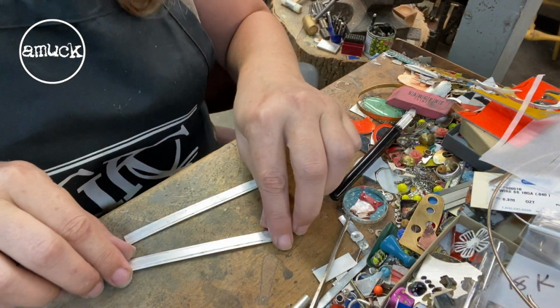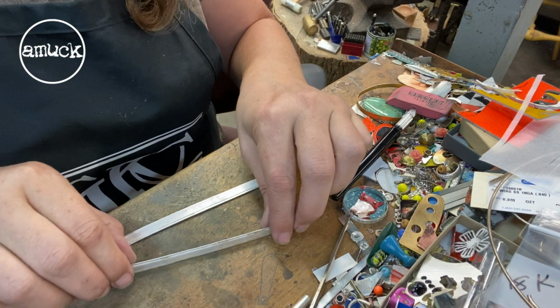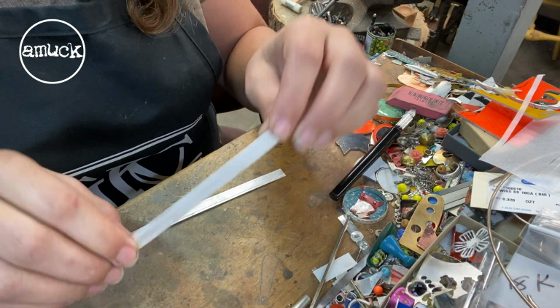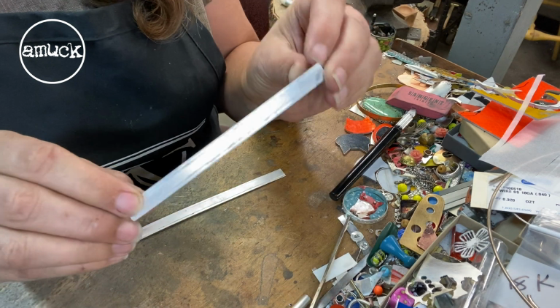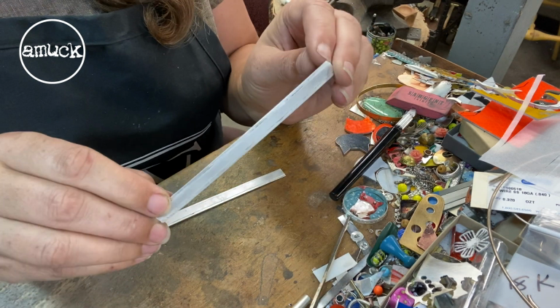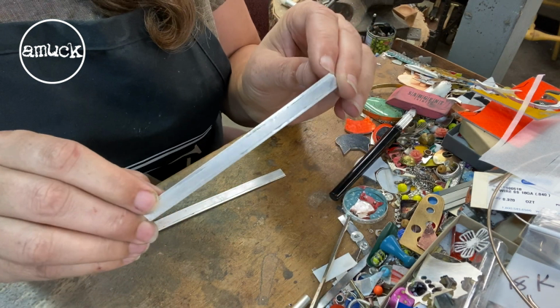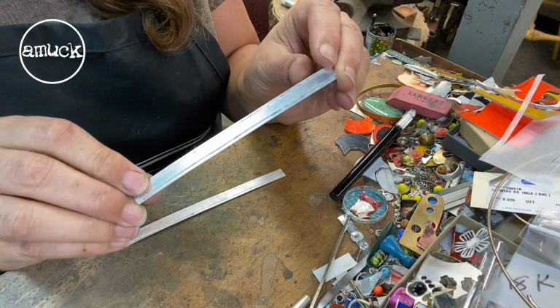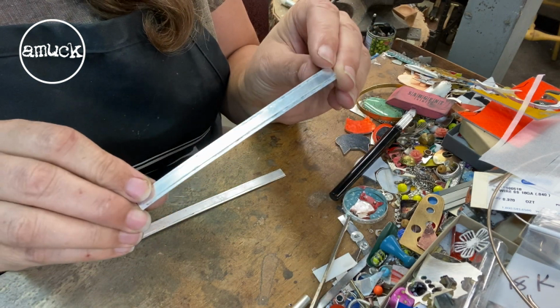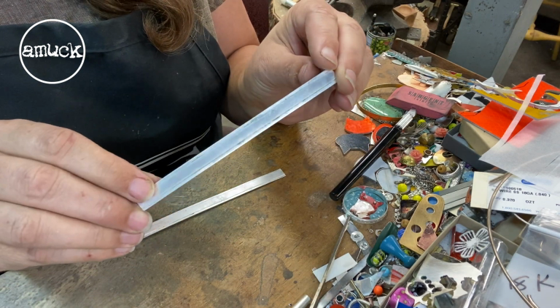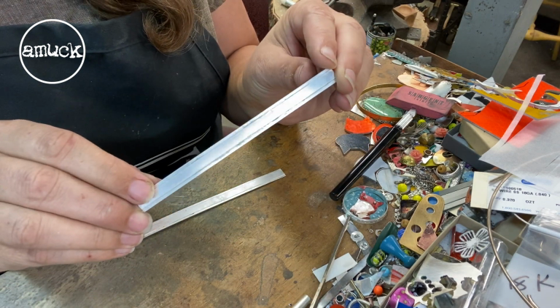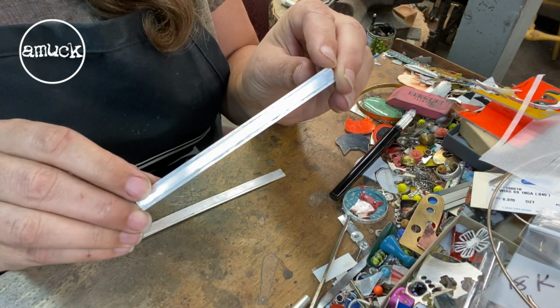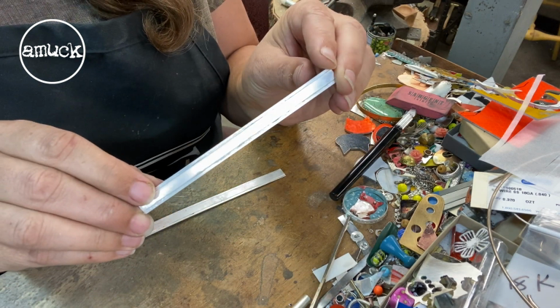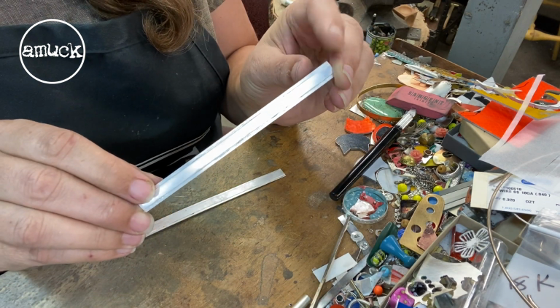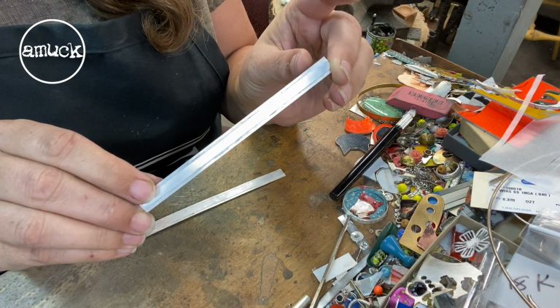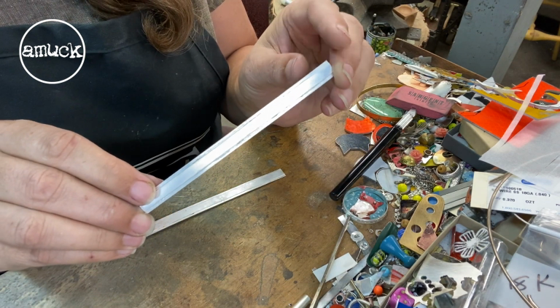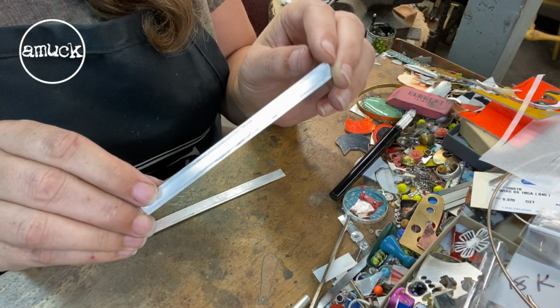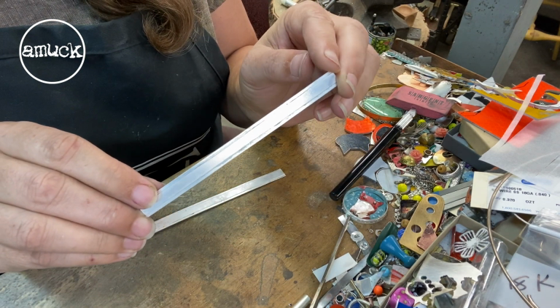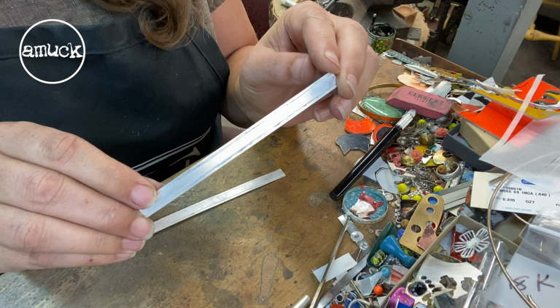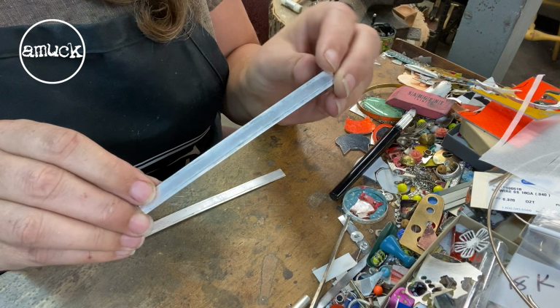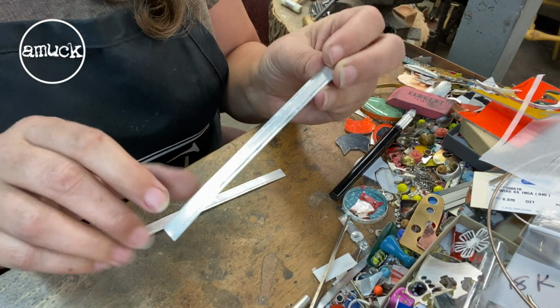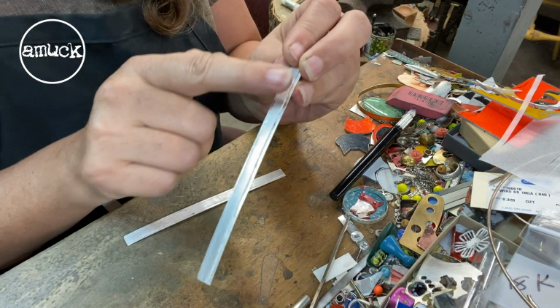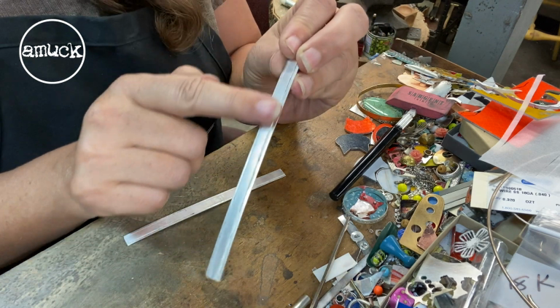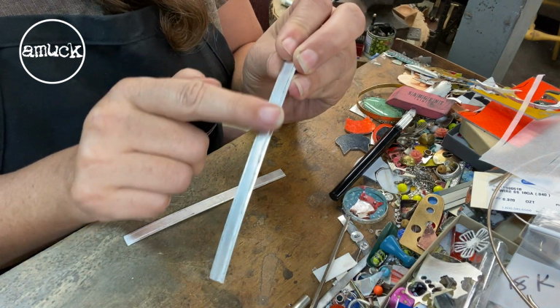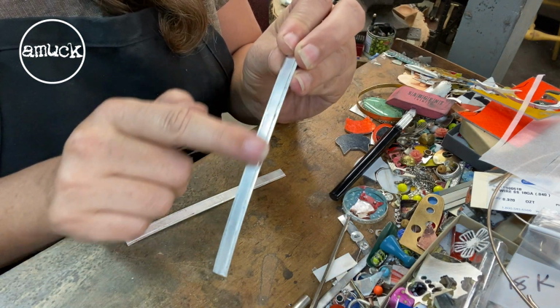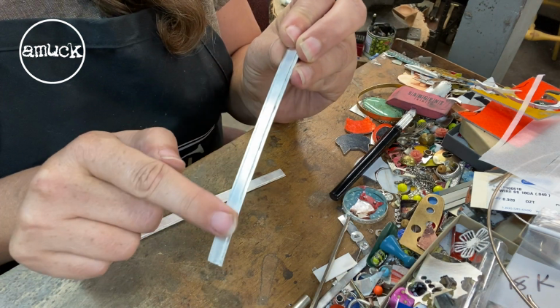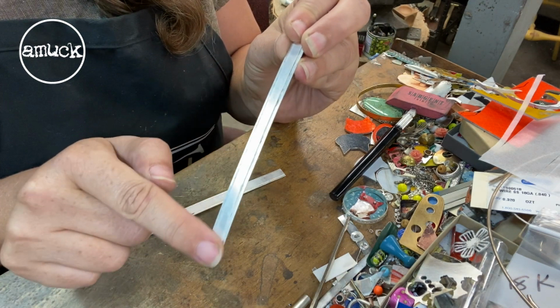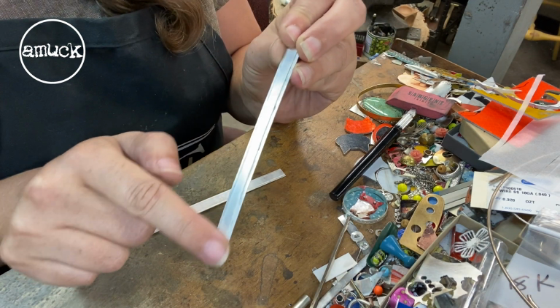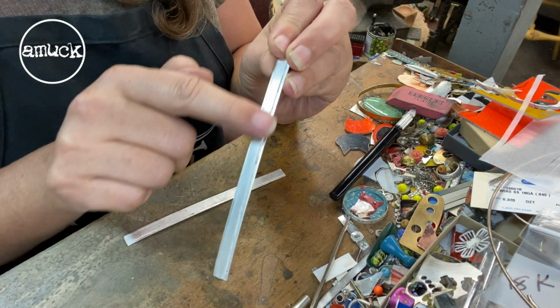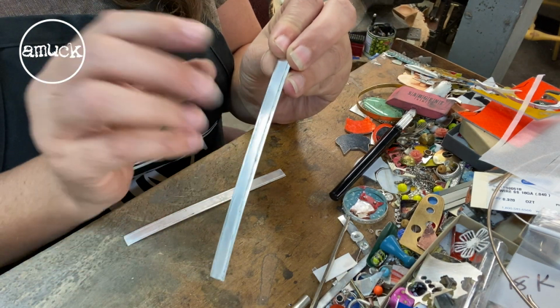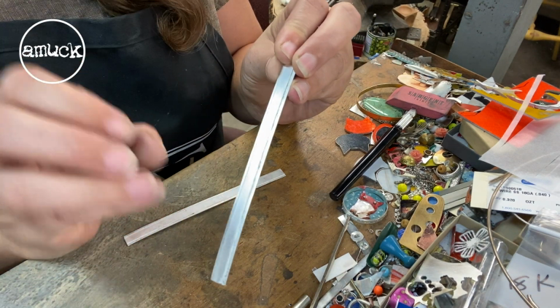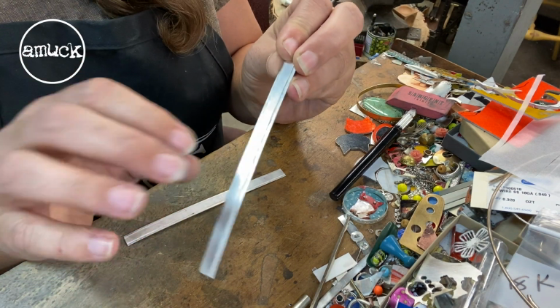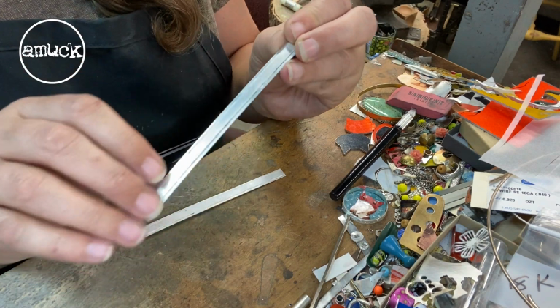I have my two strips soldered together, and before I do the bonding of the gold foil, I'm going to do a light sanding across the top just to give it a little bit of tooth.